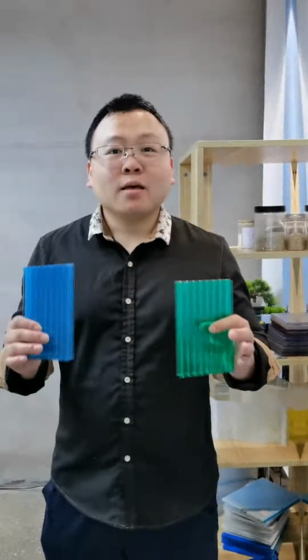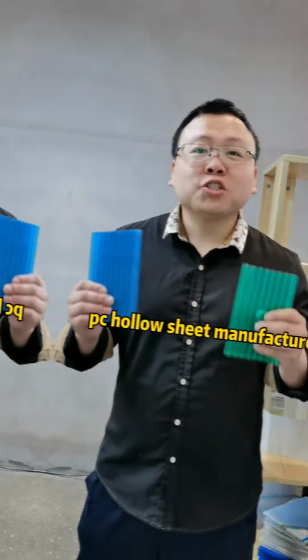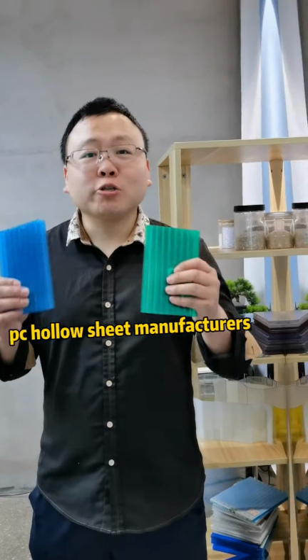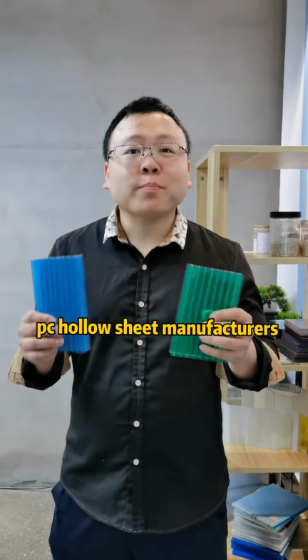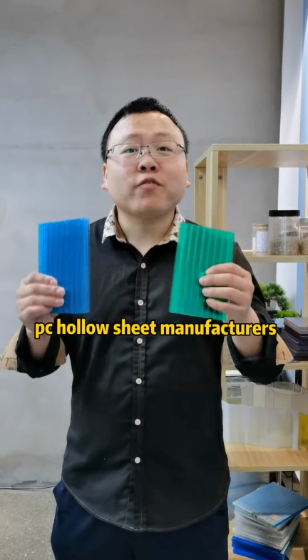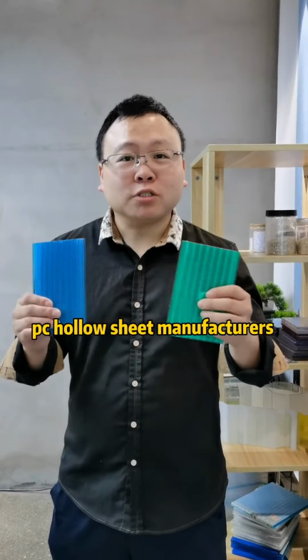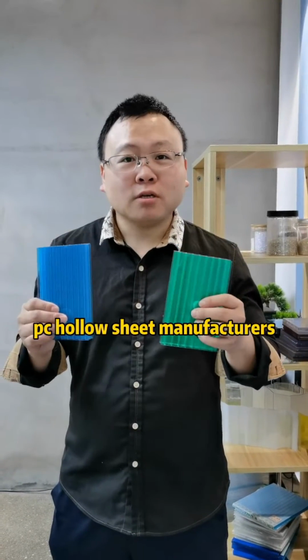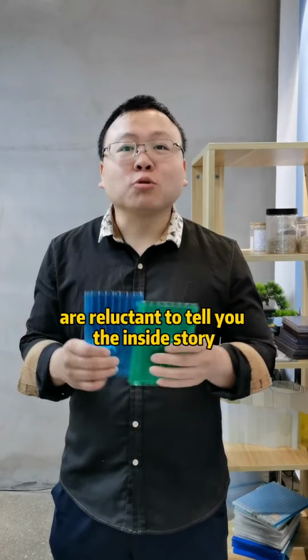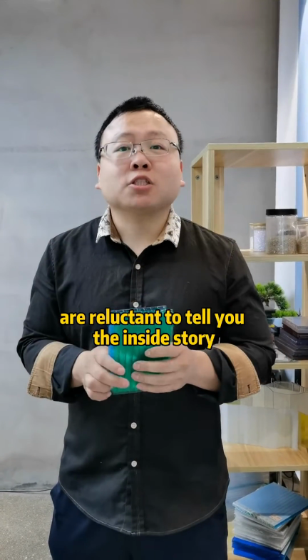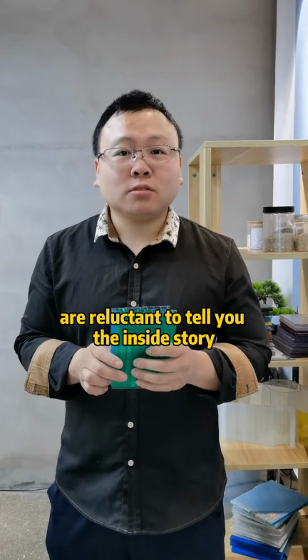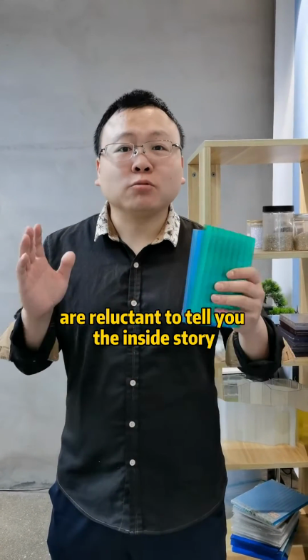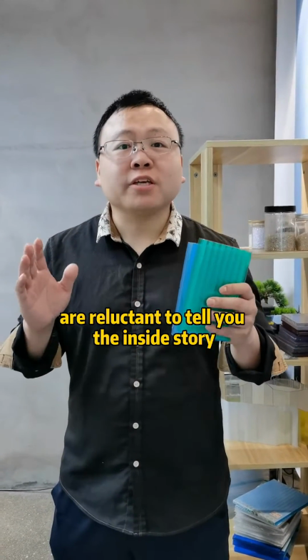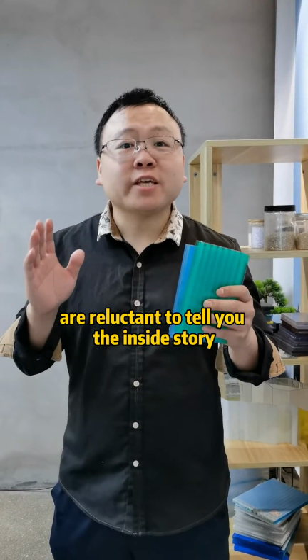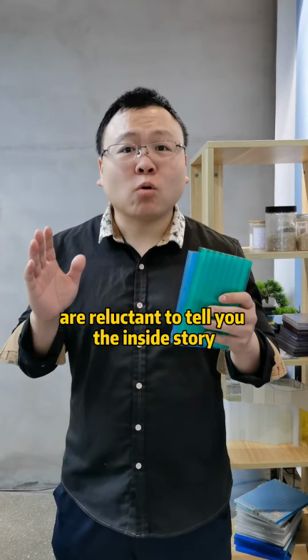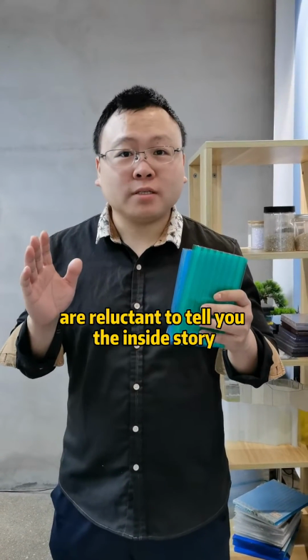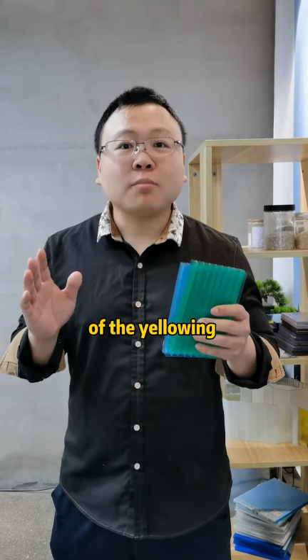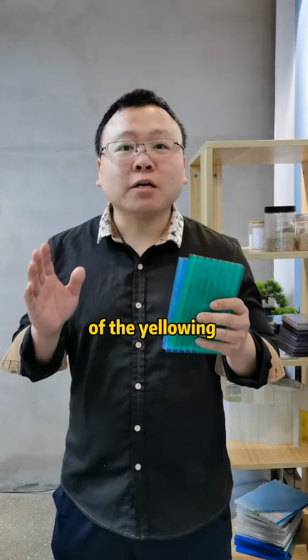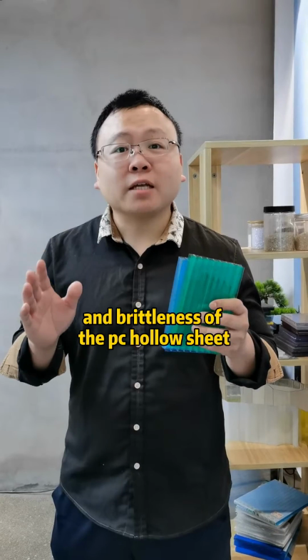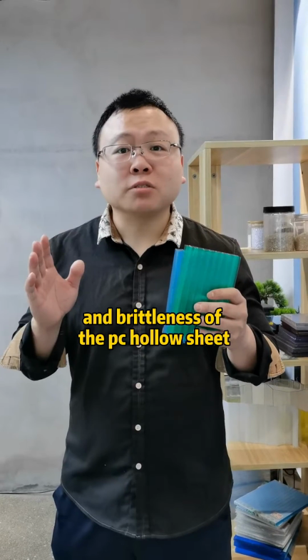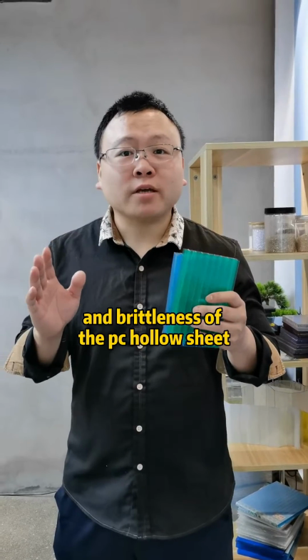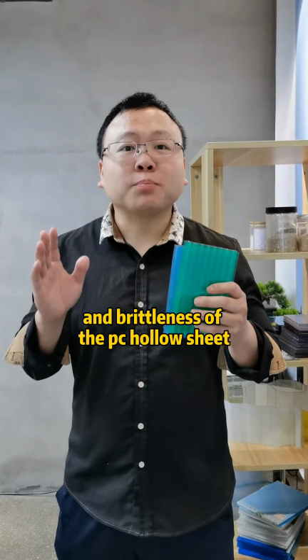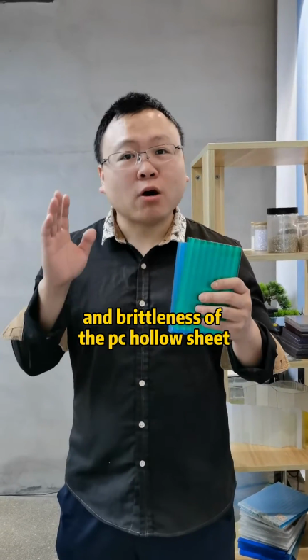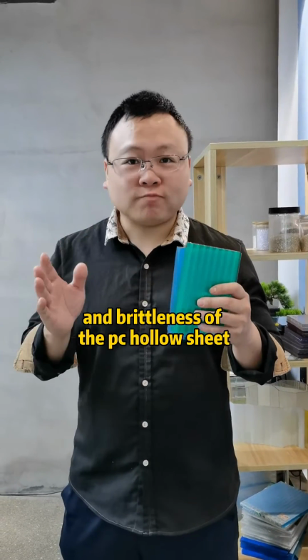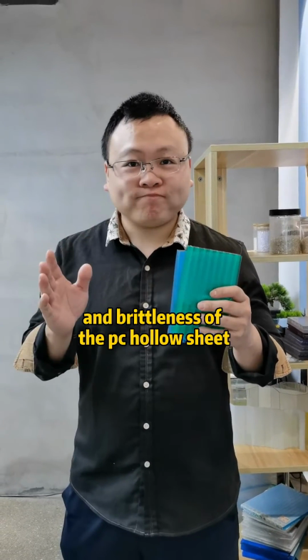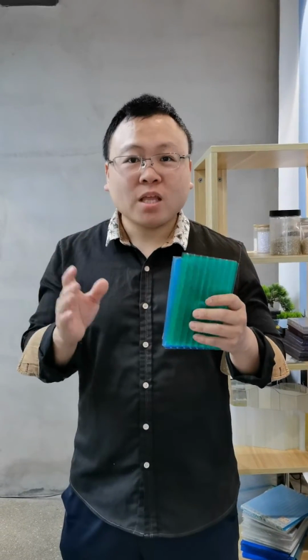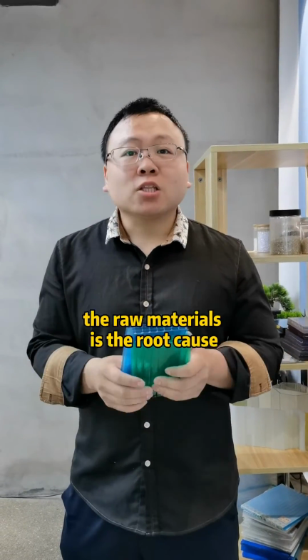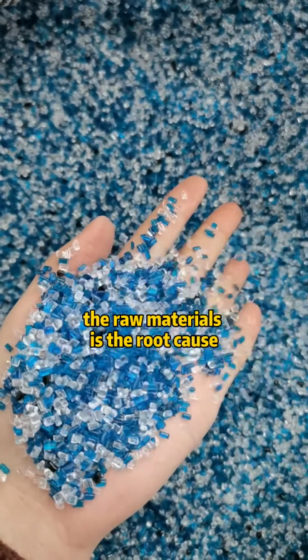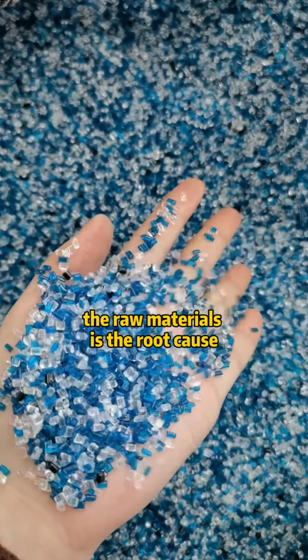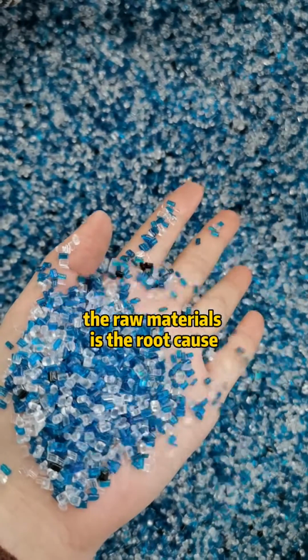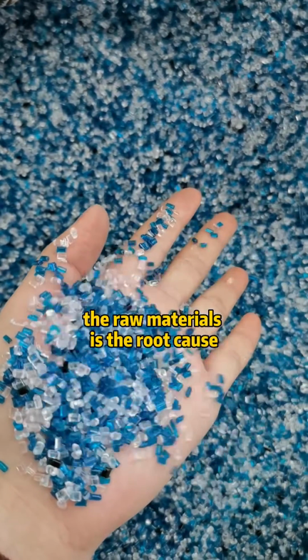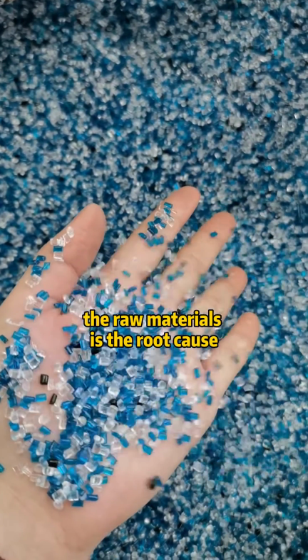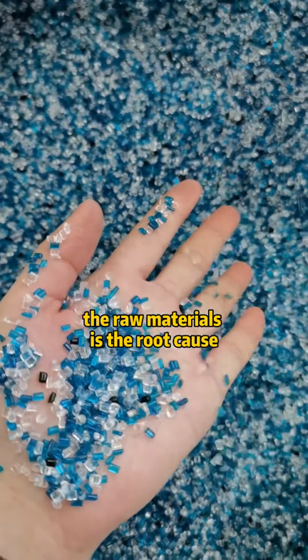PC holder sheet manufacturers are reluctant to tell you the inside story of the yellowing and aging of the PC holder sheet. The raw materials are the root cause.